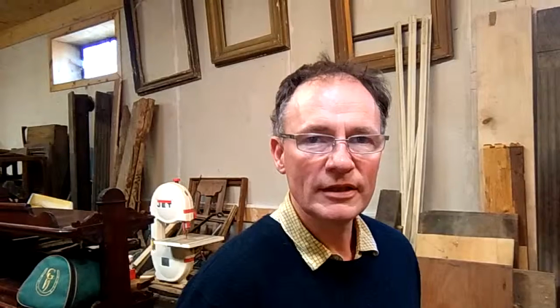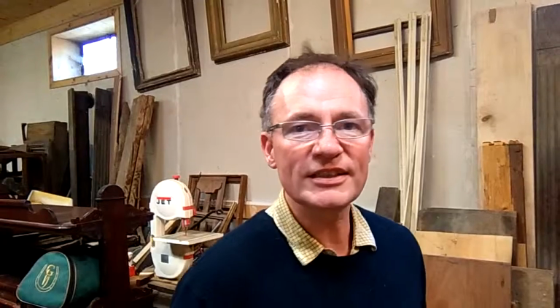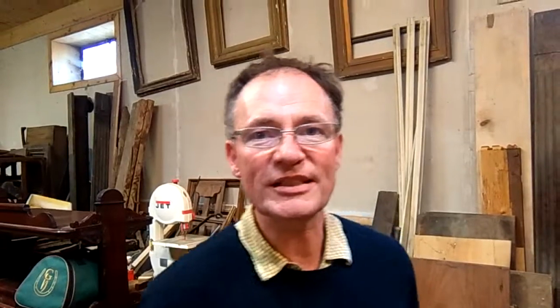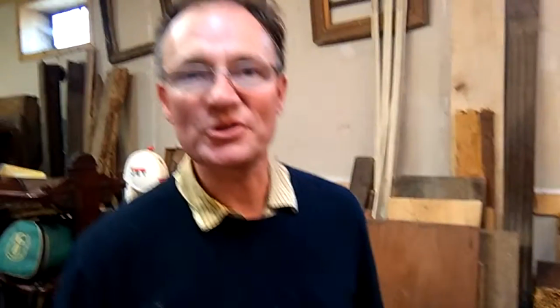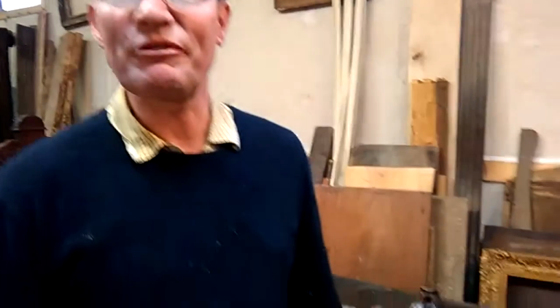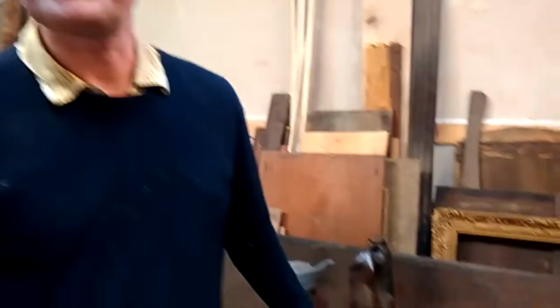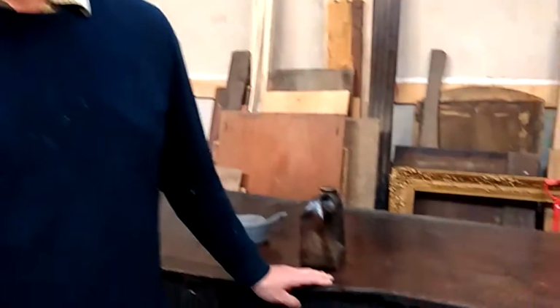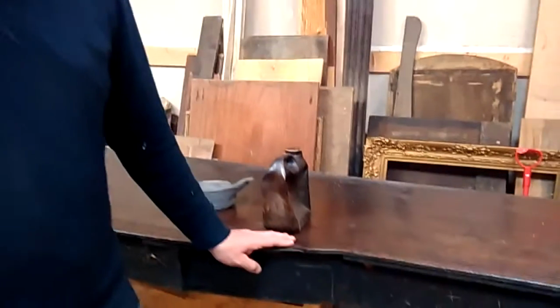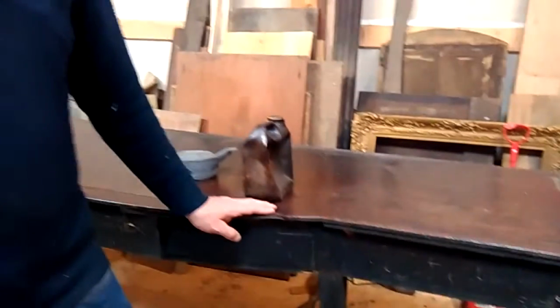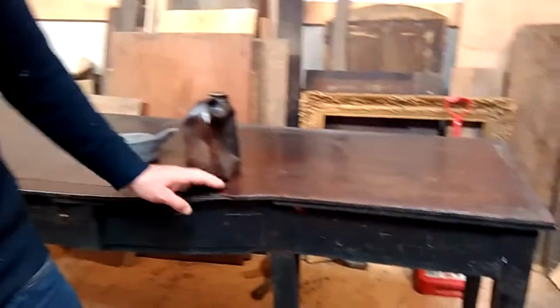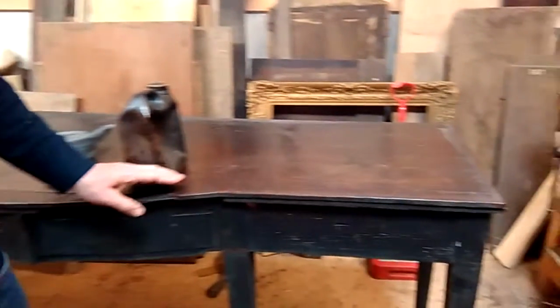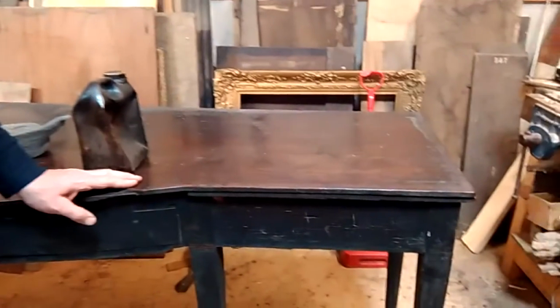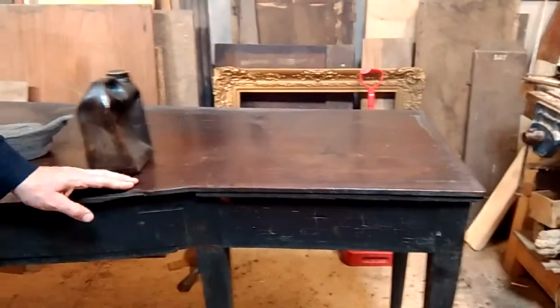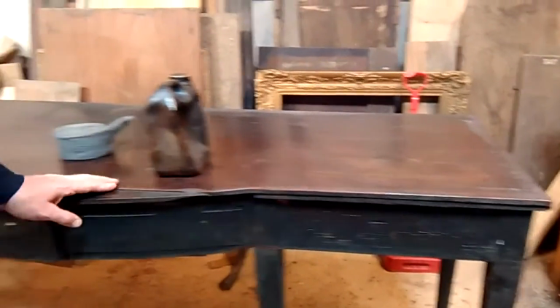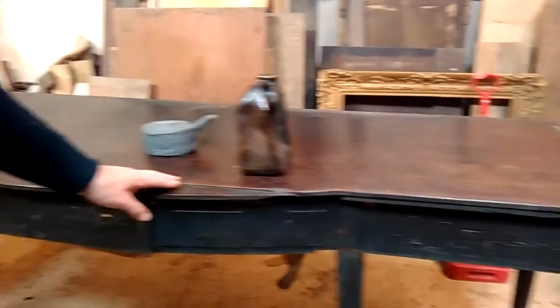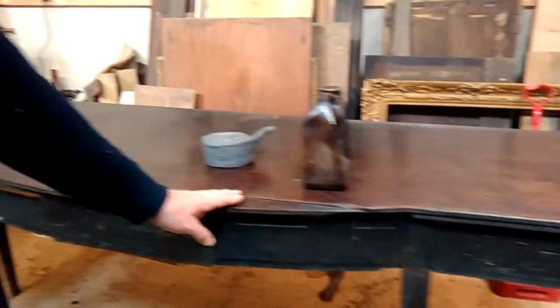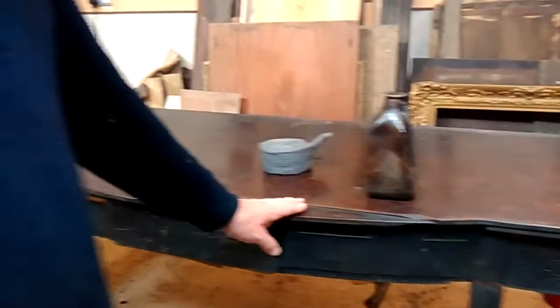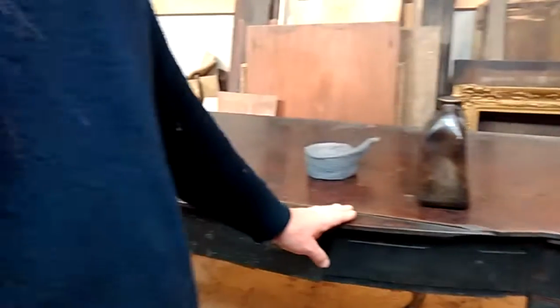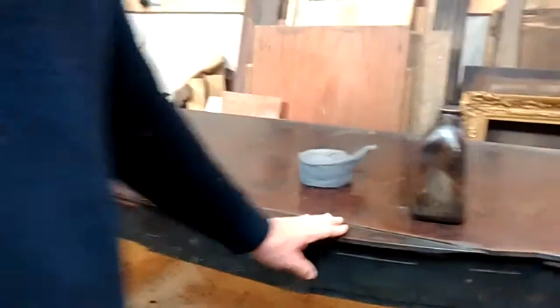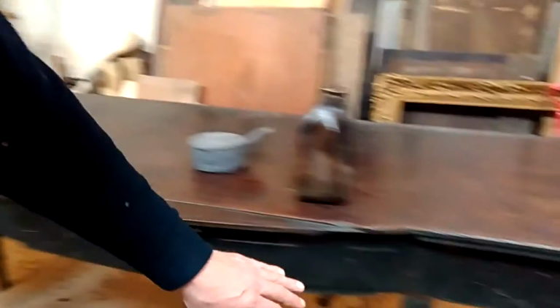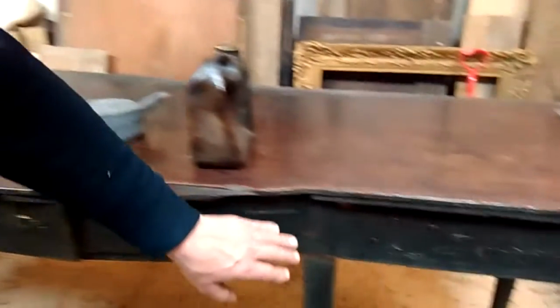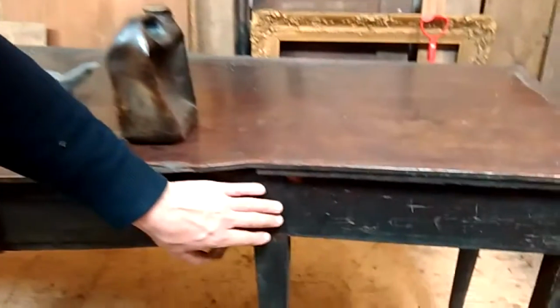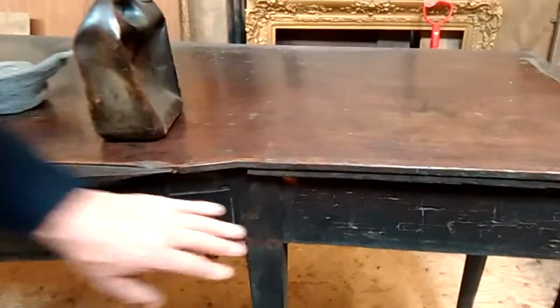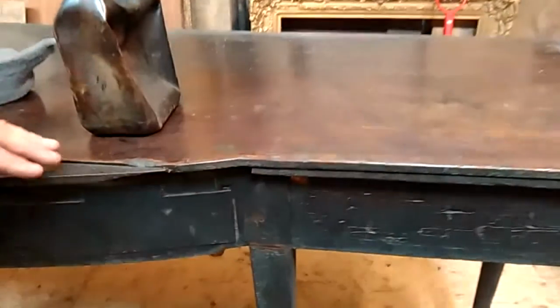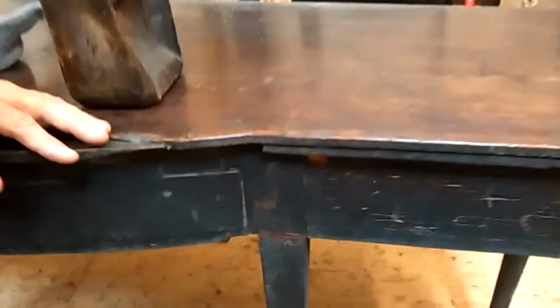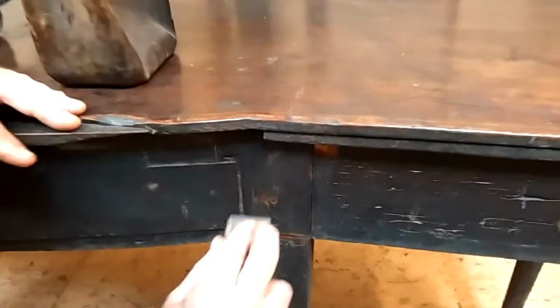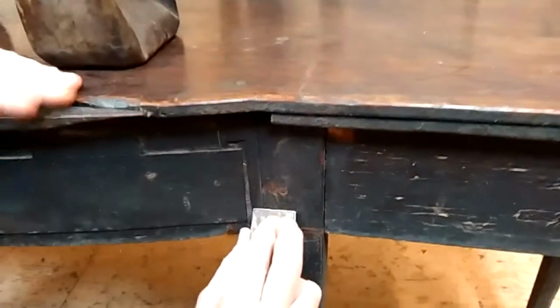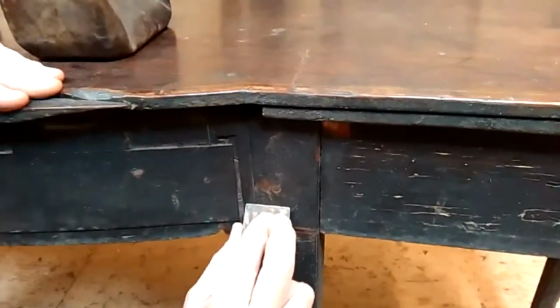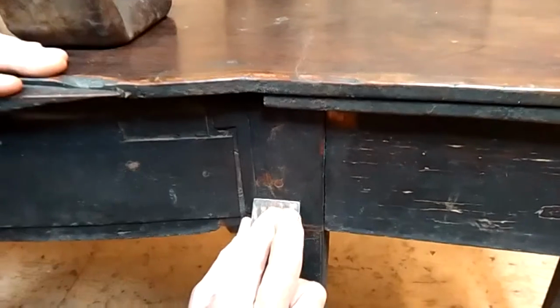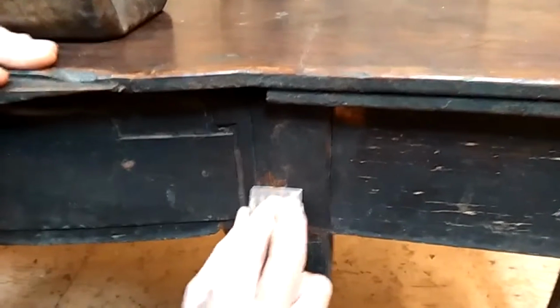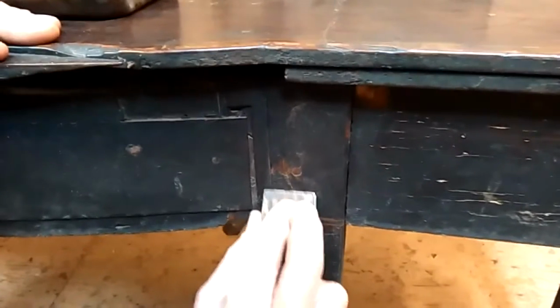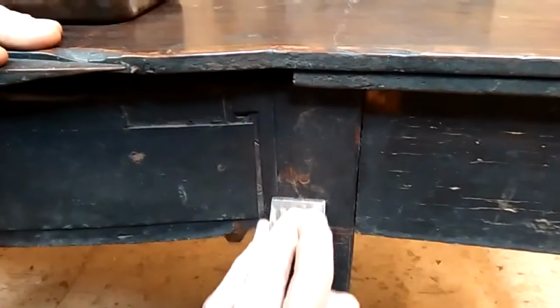This is a recent acquisition we found at an auction. It's an Irish Mahogany side table, made around 1775, and we can see it's caked in dirt — fully black, very much layered in dirt here.